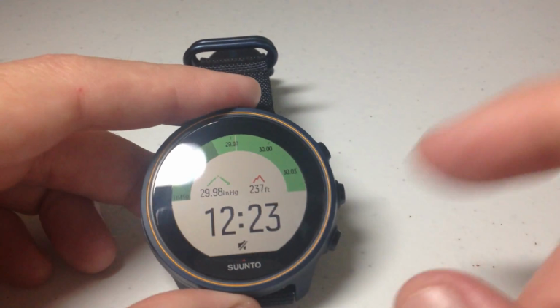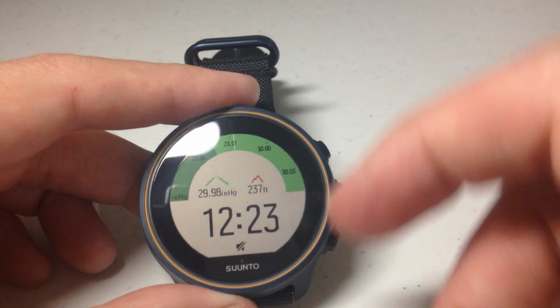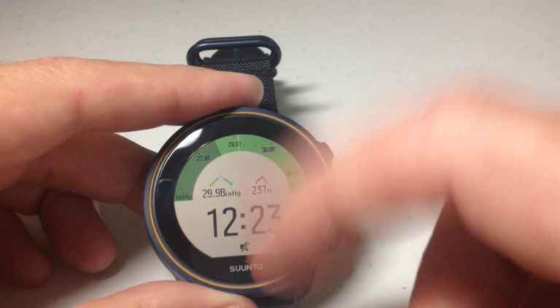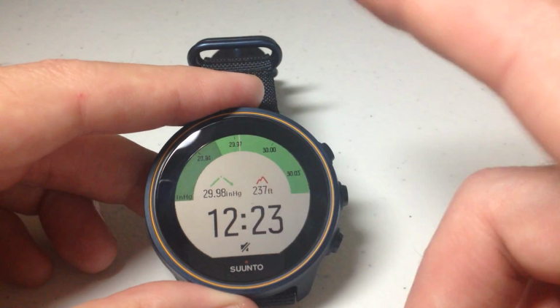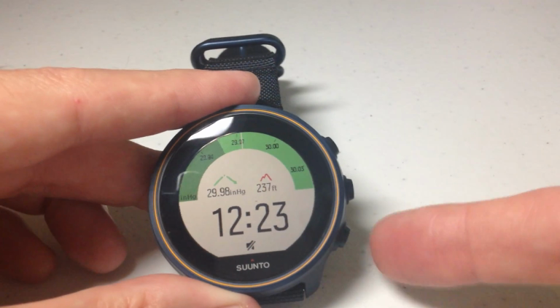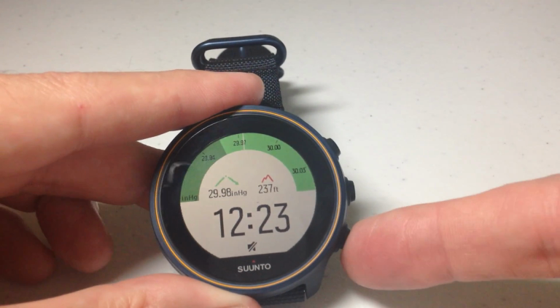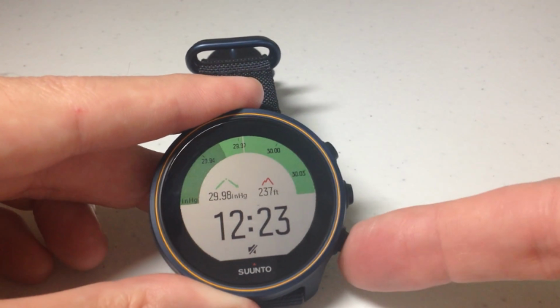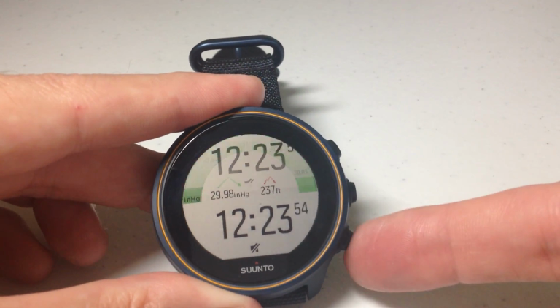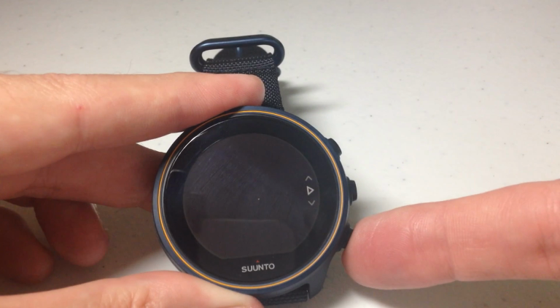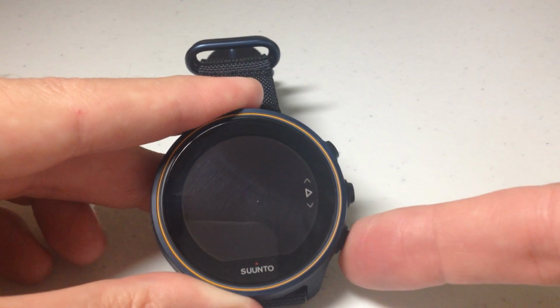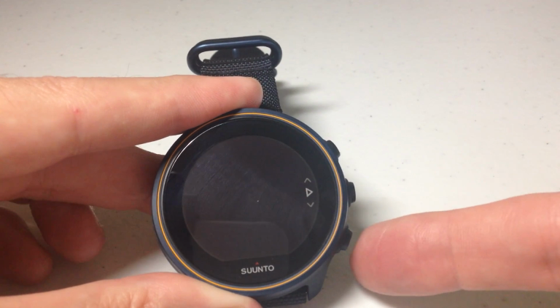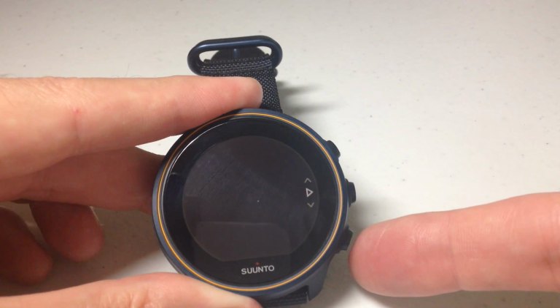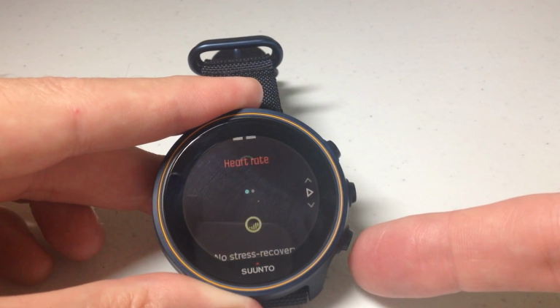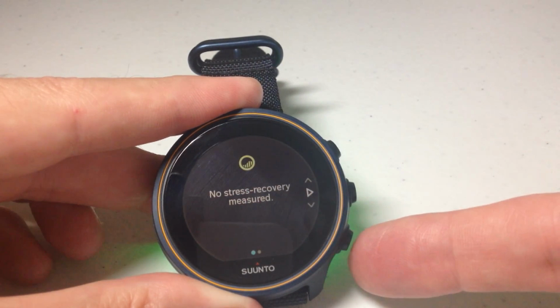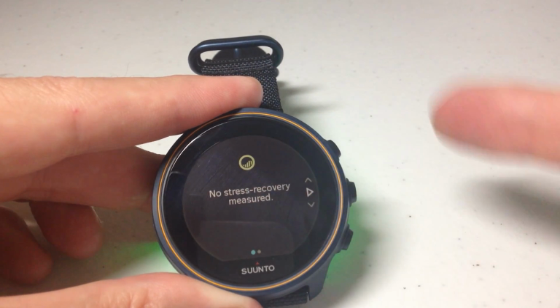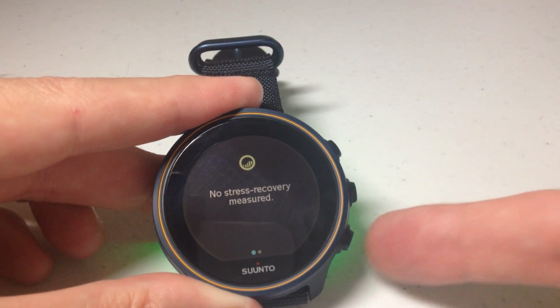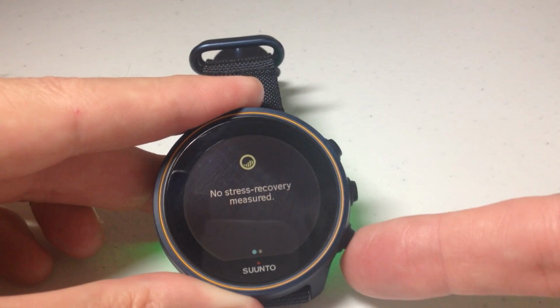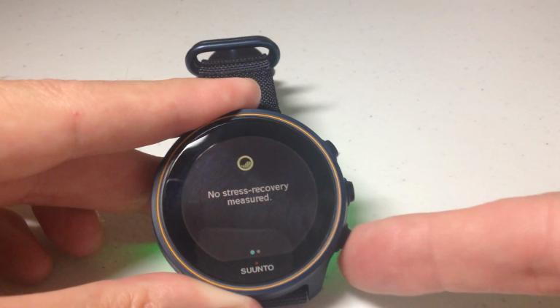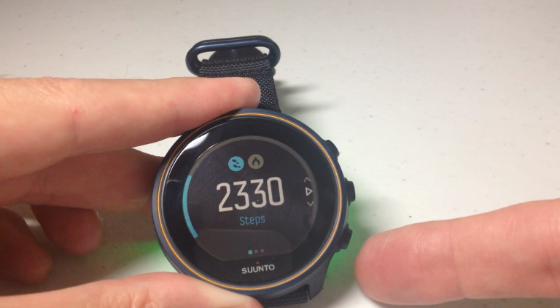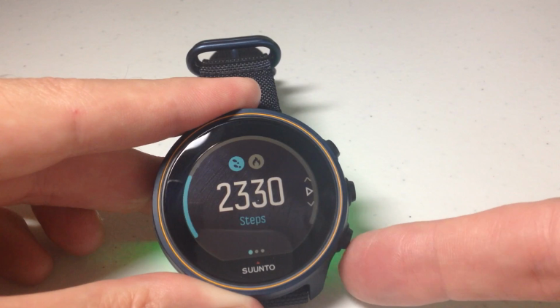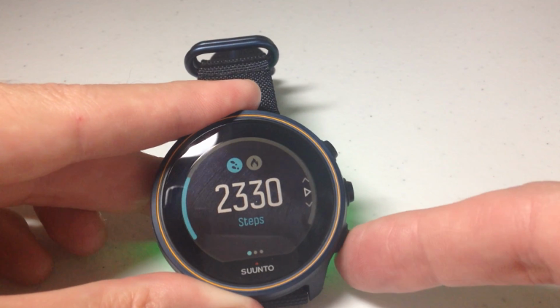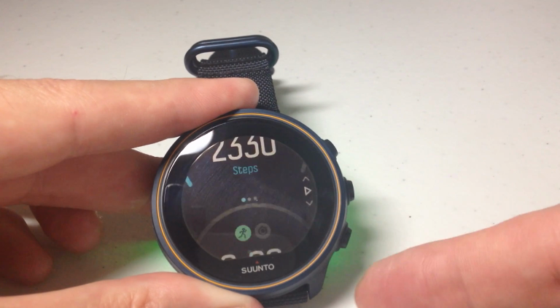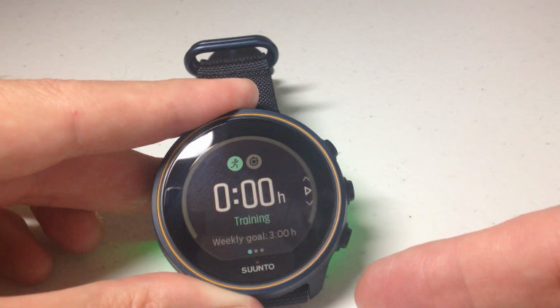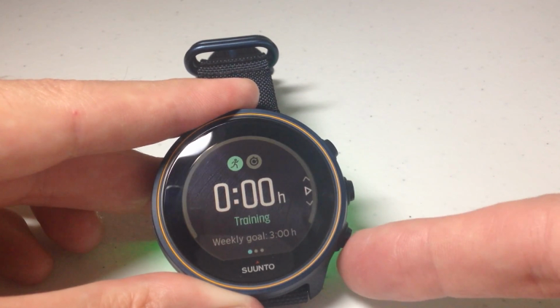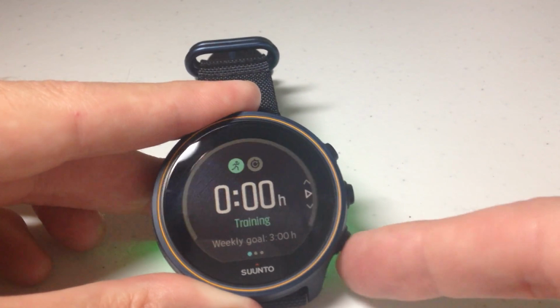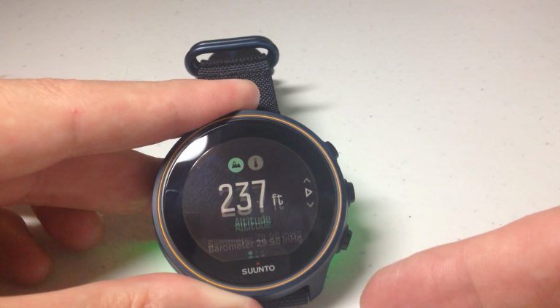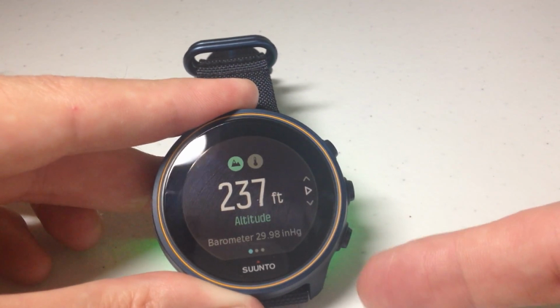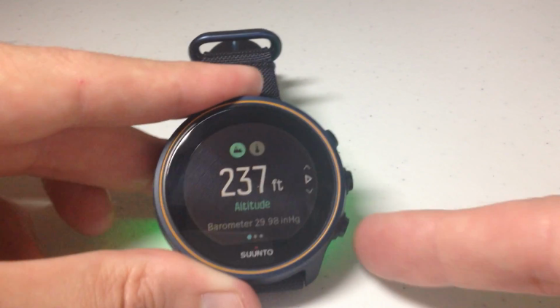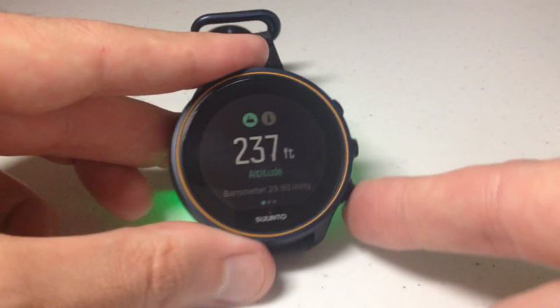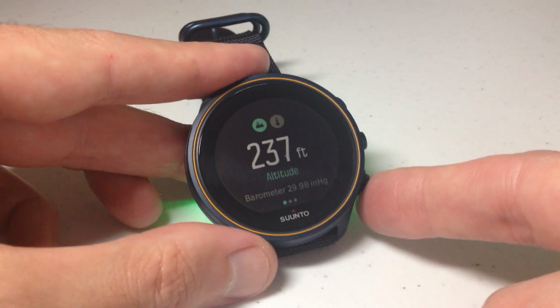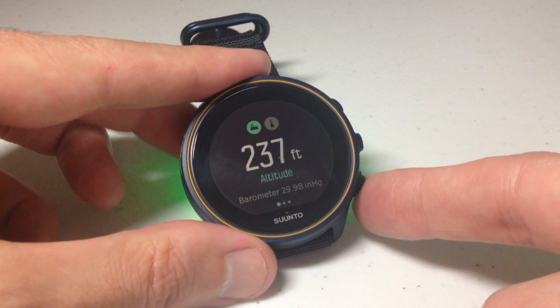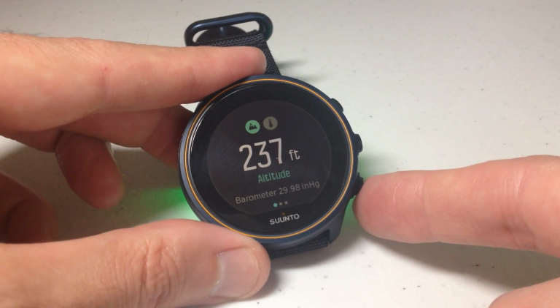If you're a touchscreen person, you could swipe up. I'm going to simply use the down button and go down a couple pages. The first one is going to be your heart rate, then stress recovery, step information, and training. Eventually you'll get to a screen that looks like this.